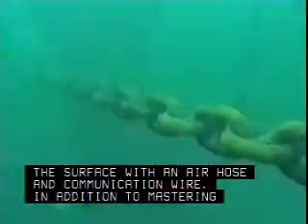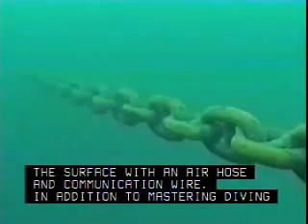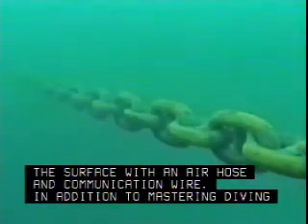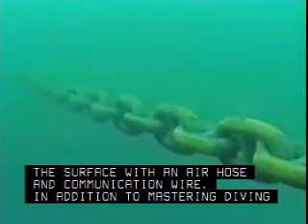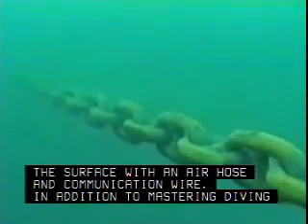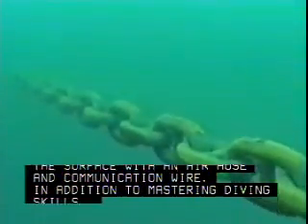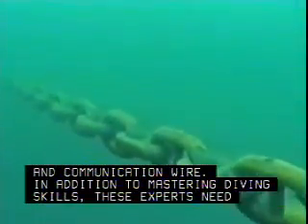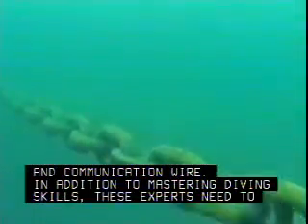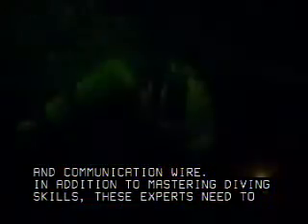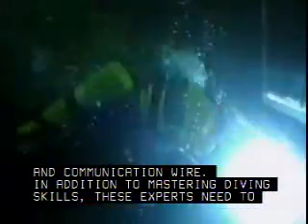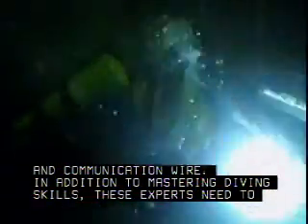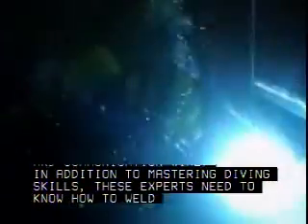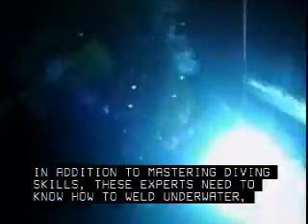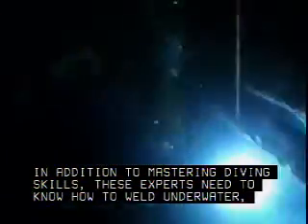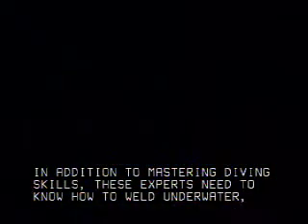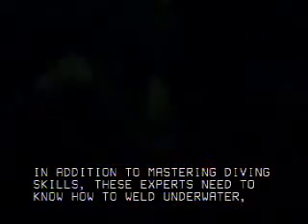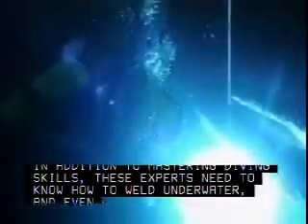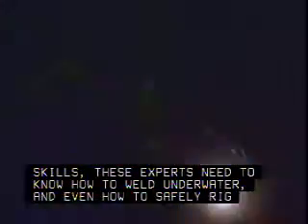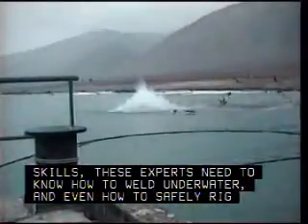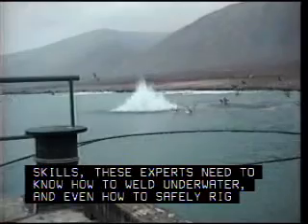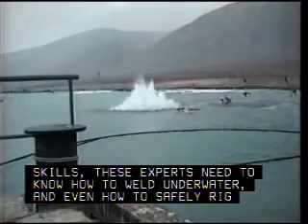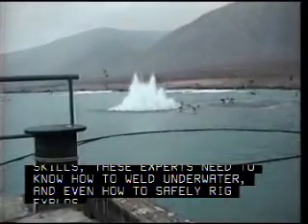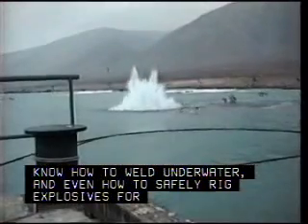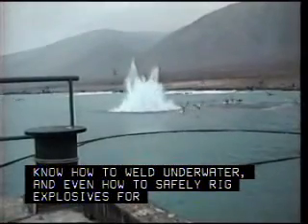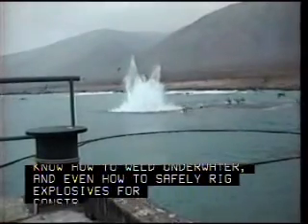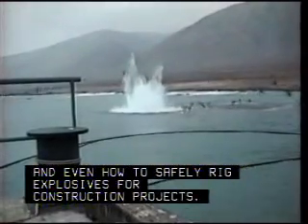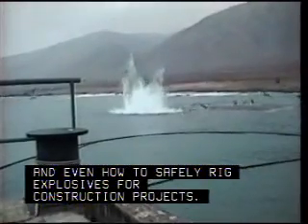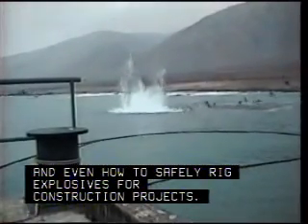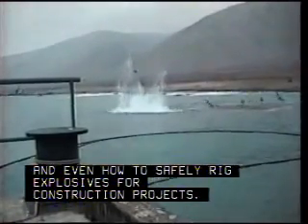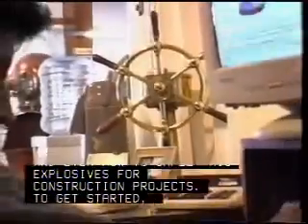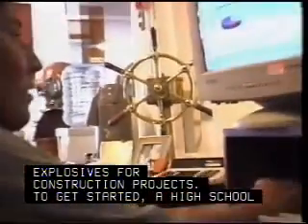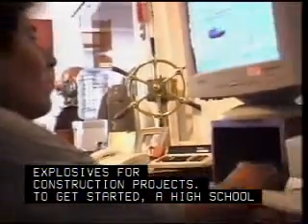In addition to mastering diving skills, these experts need to know how to weld underwater, and even how to safely rig explosives for construction projects.